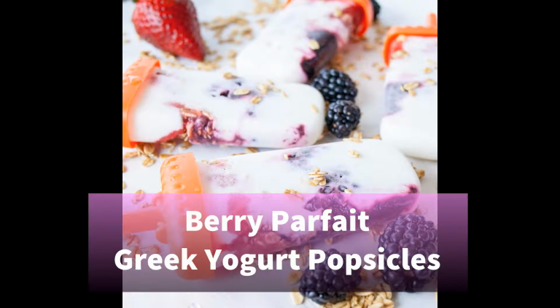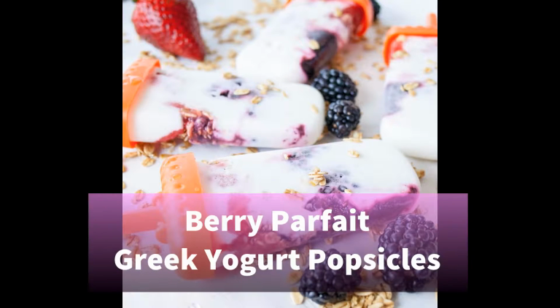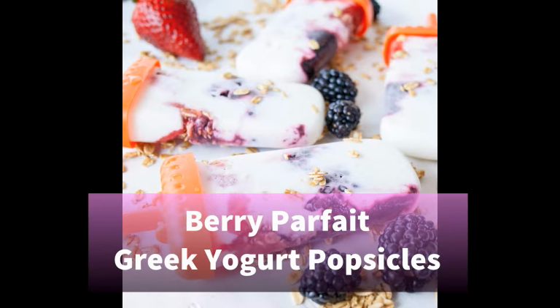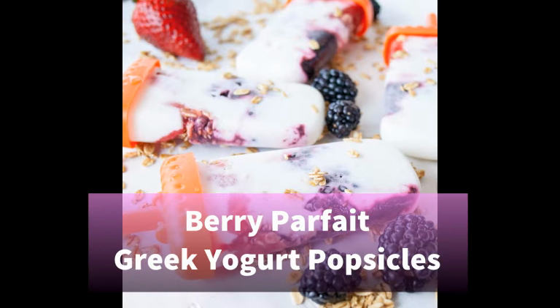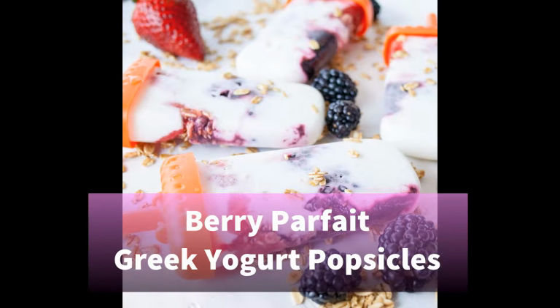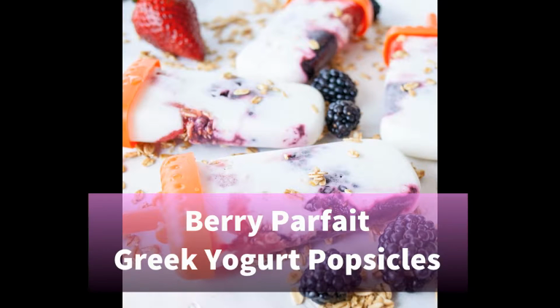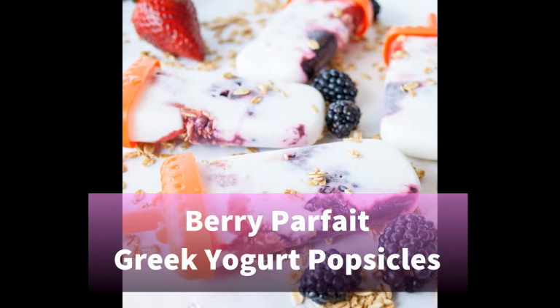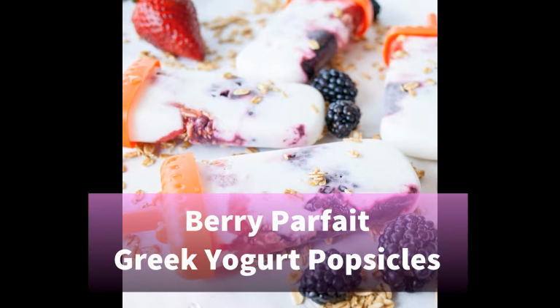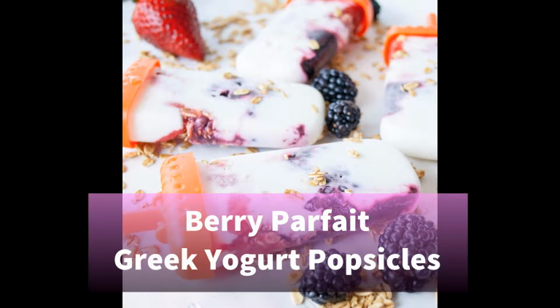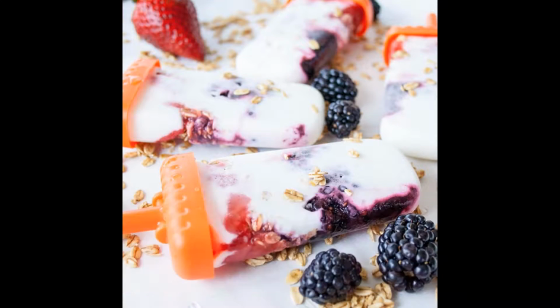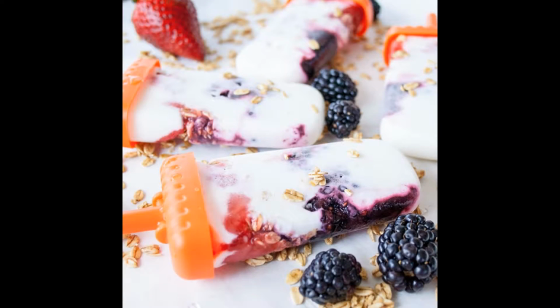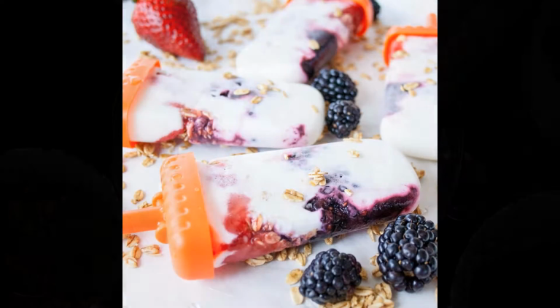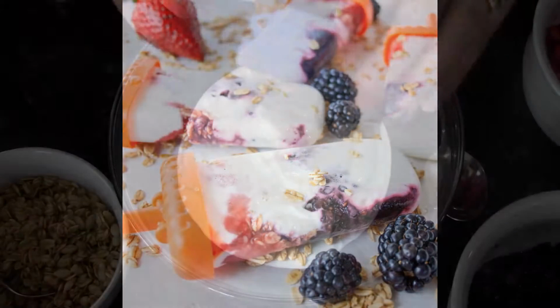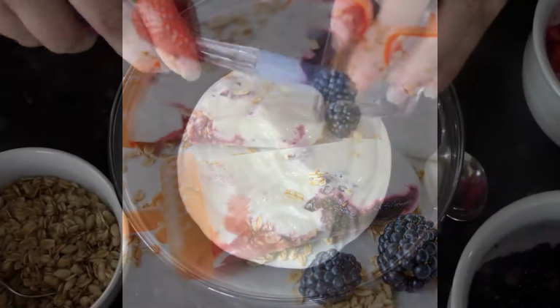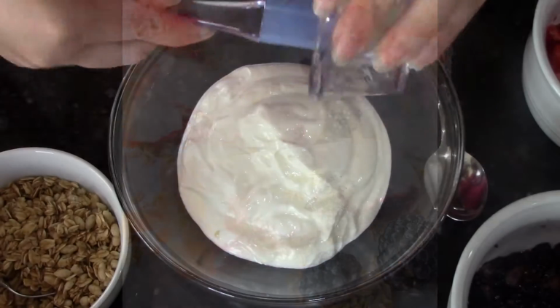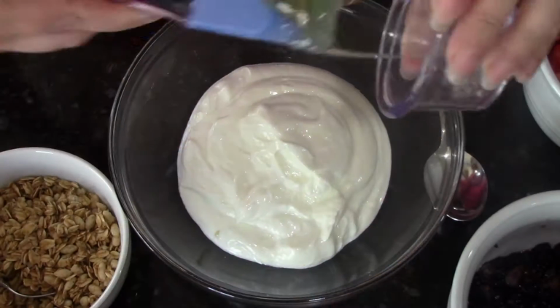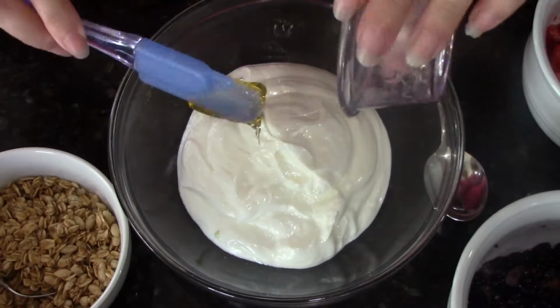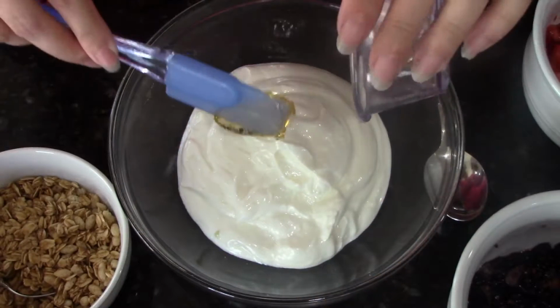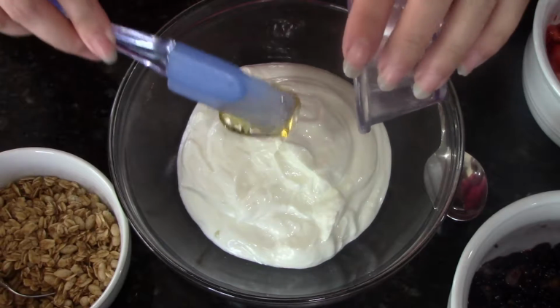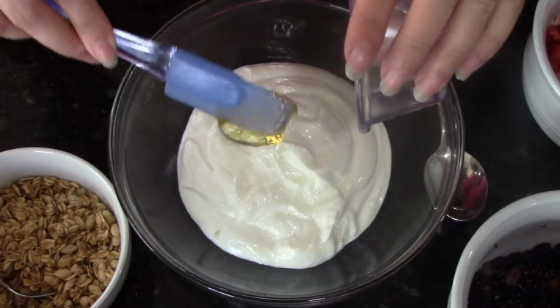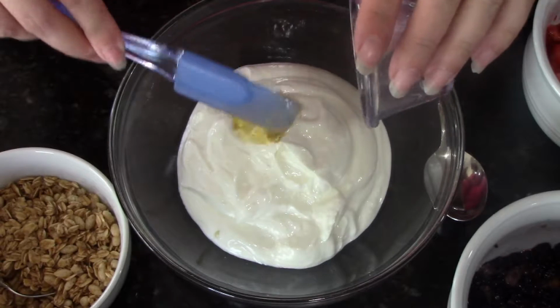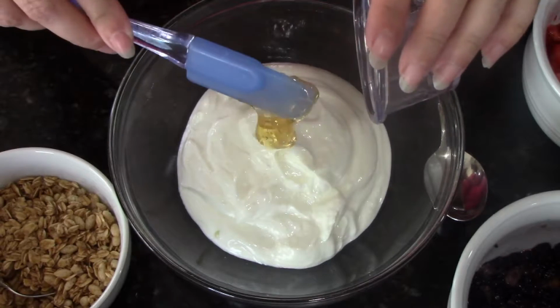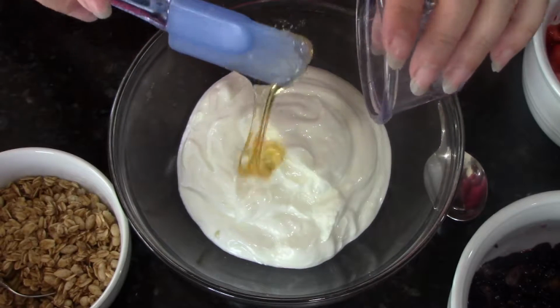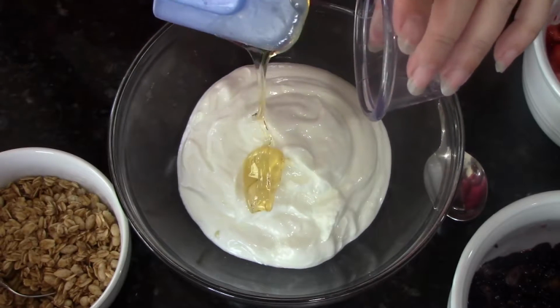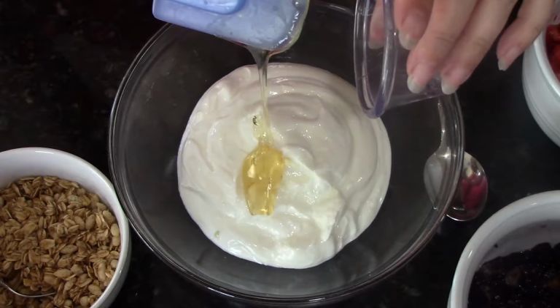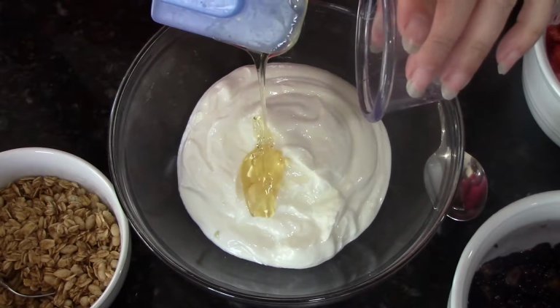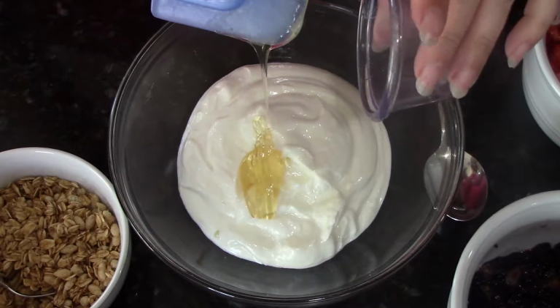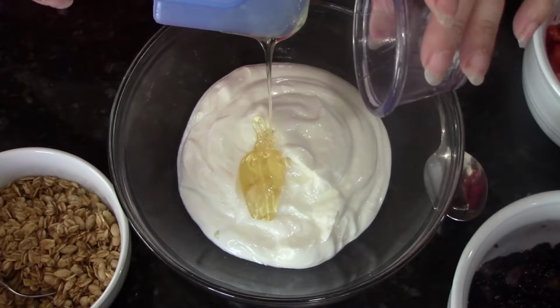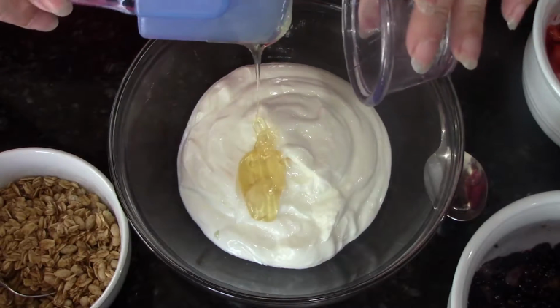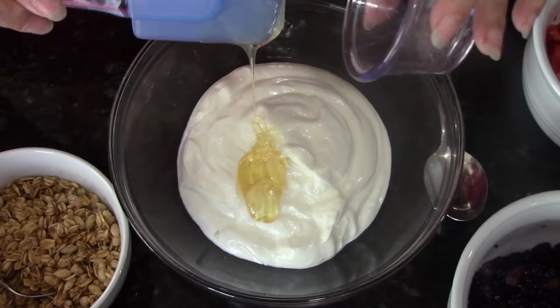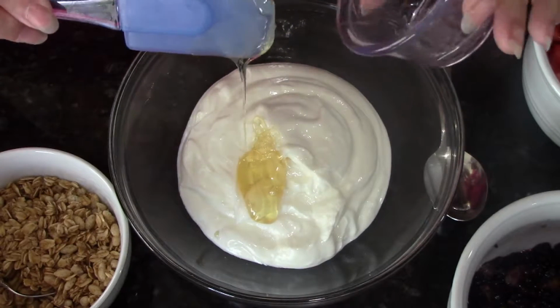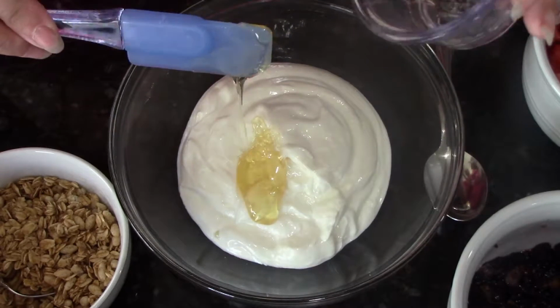Hey everyone, this is Angela at Bake It With Love and today we're making our Berry Parfait Greek Yogurt Popsicles. They are so easy and so tasty, you're going to love them.